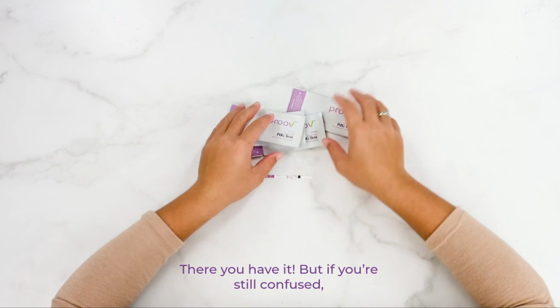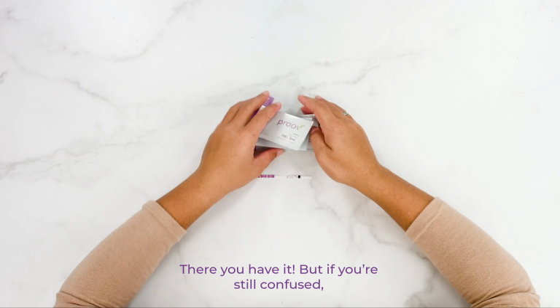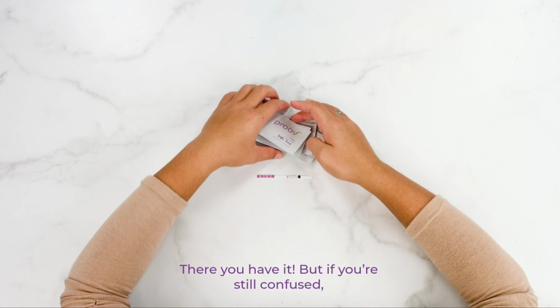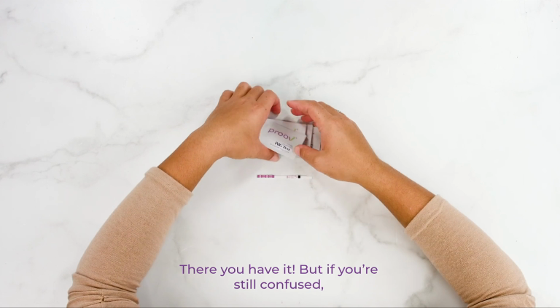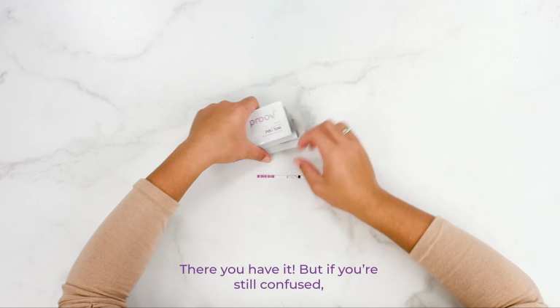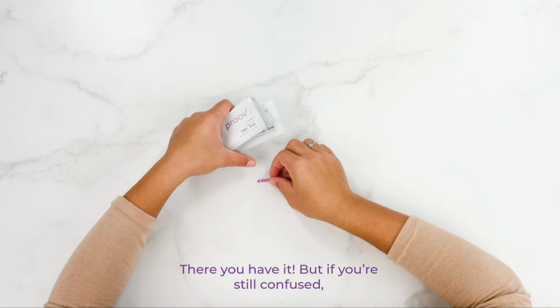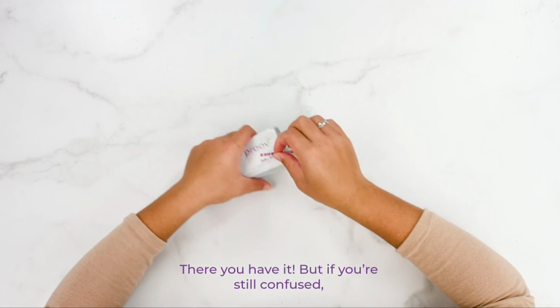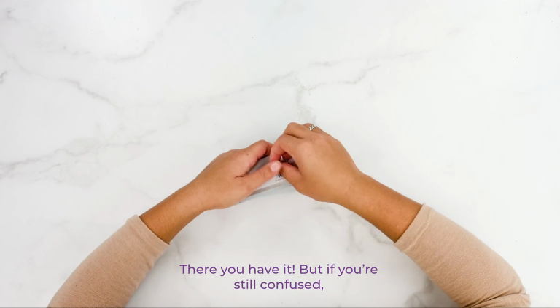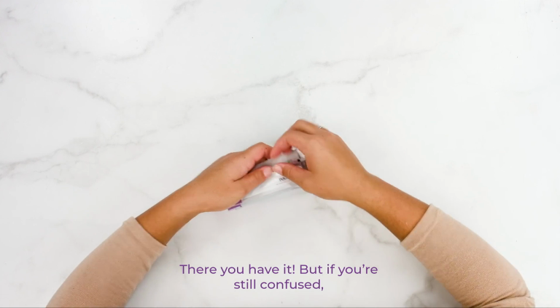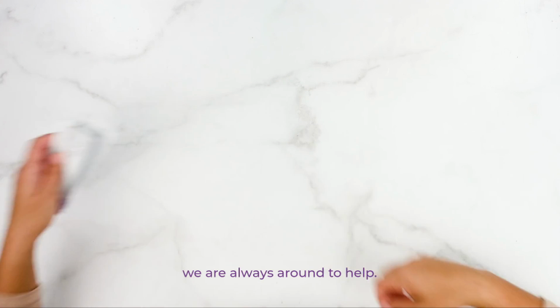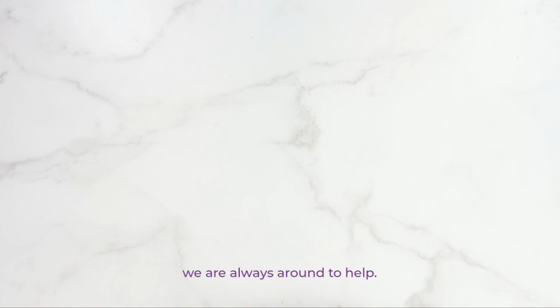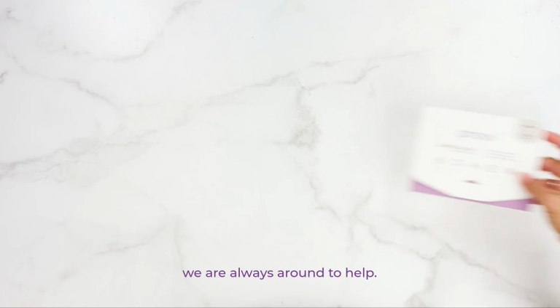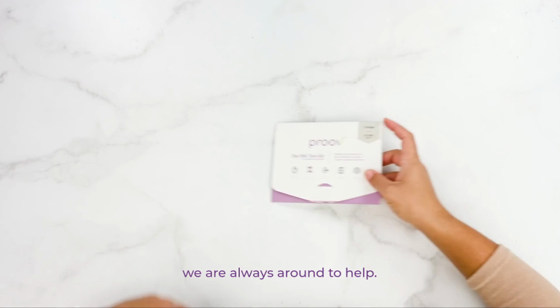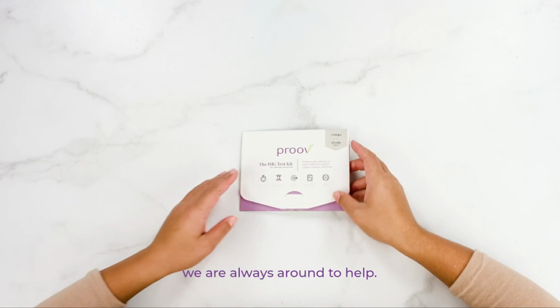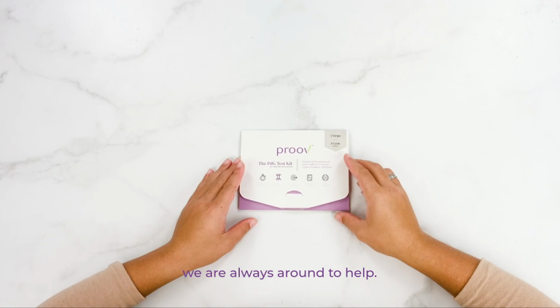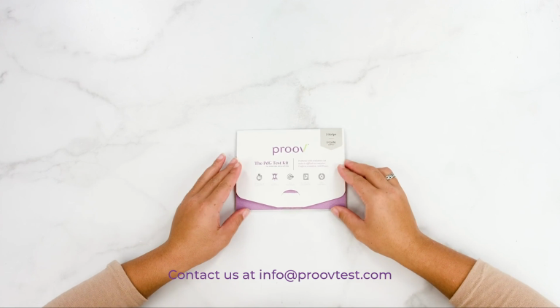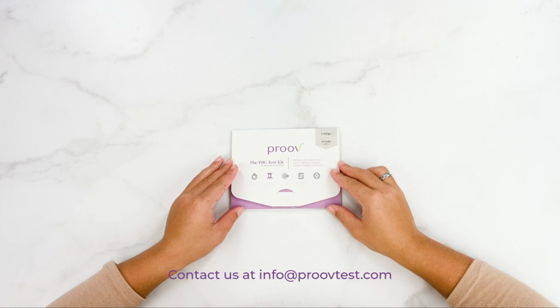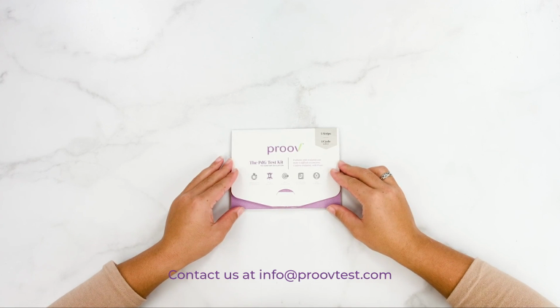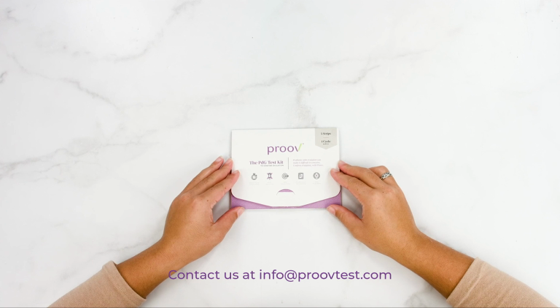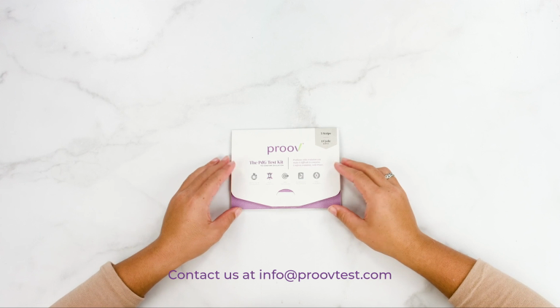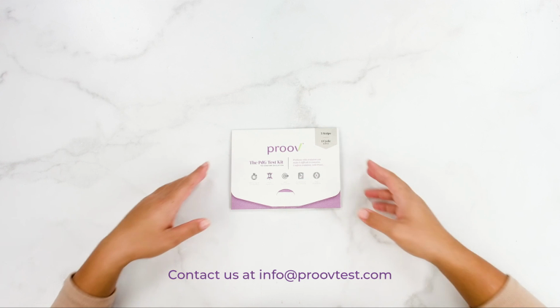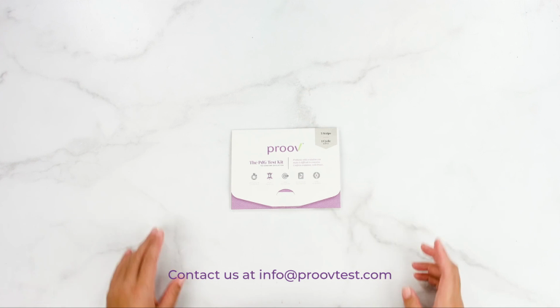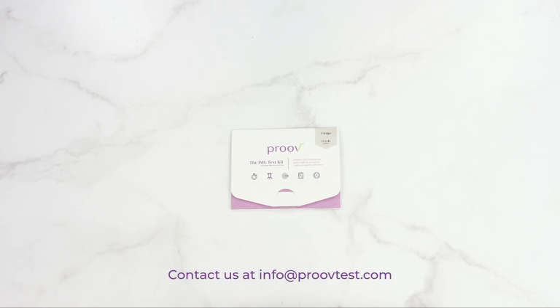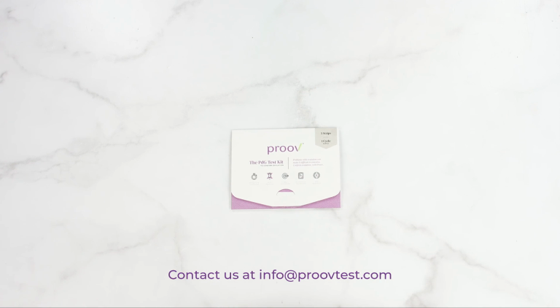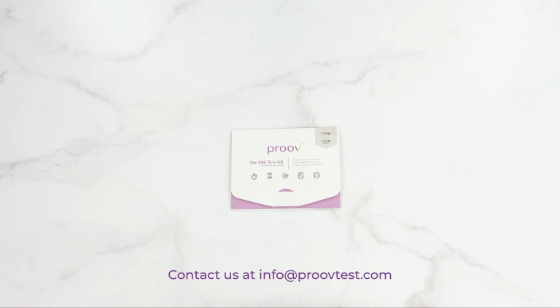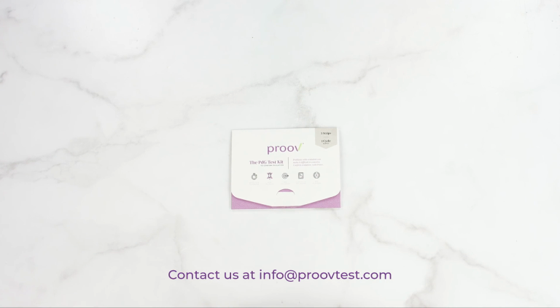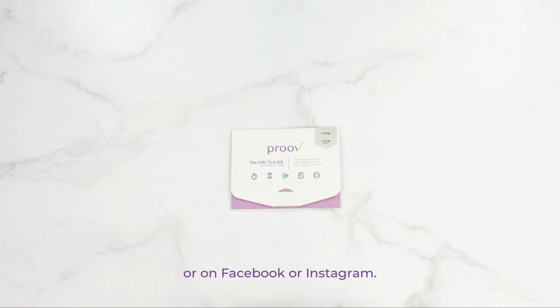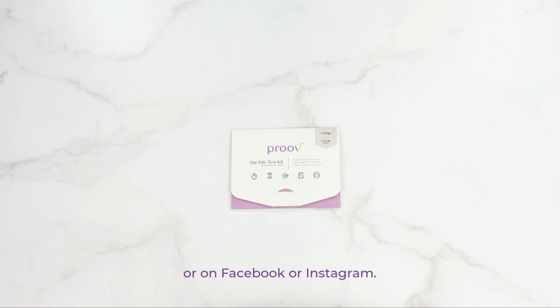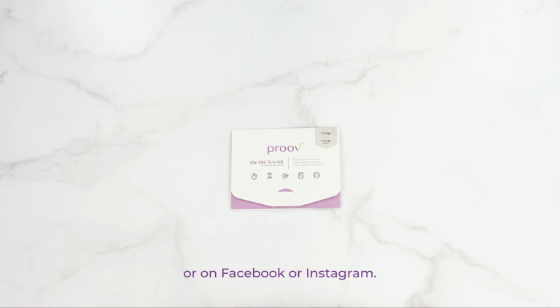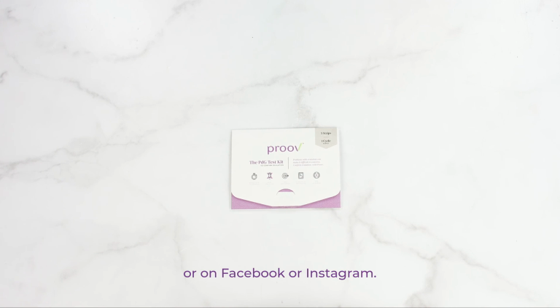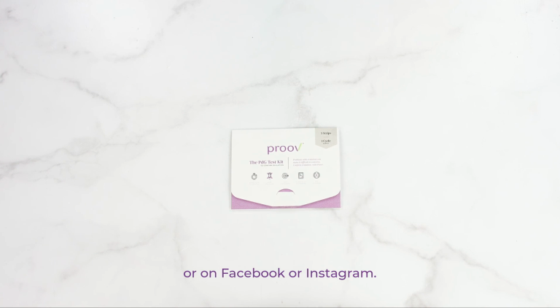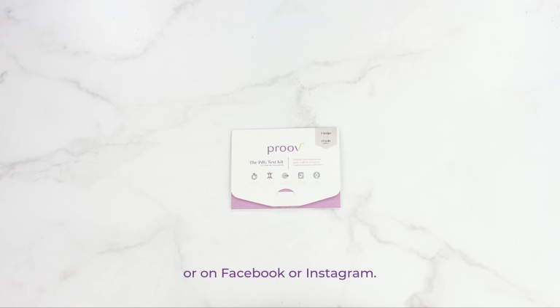There you have it! But if you're still confused, we are always around to help. Contact us at info@provetest.com or on Facebook or Instagram.